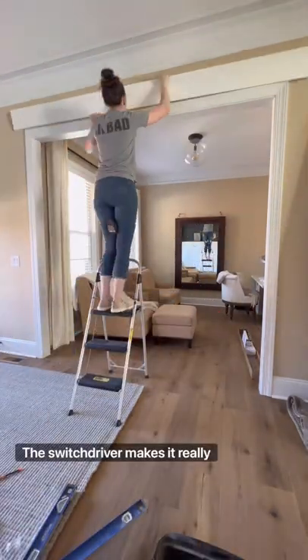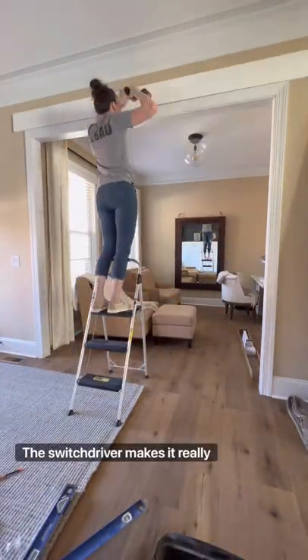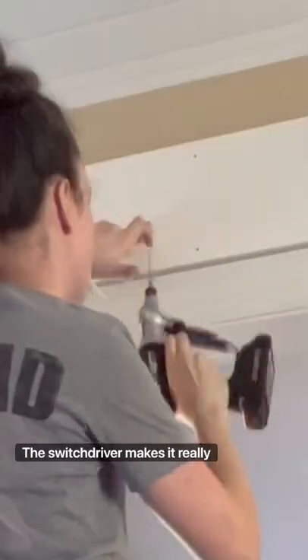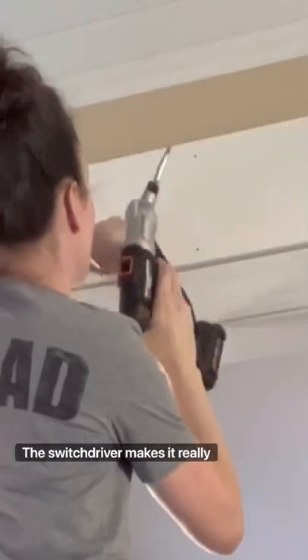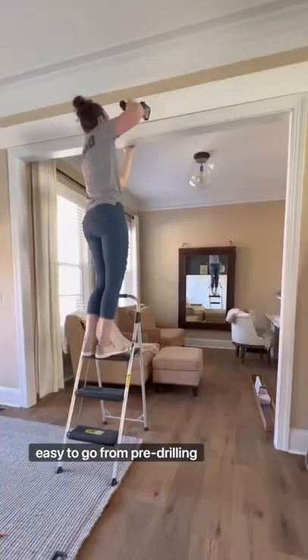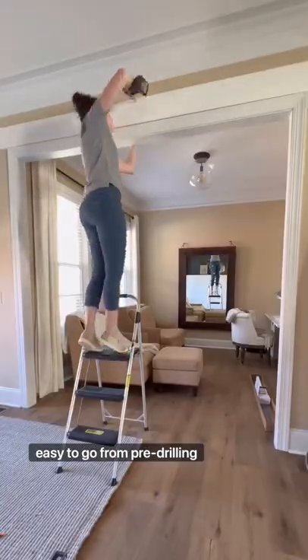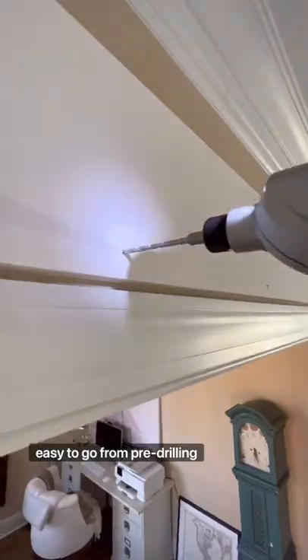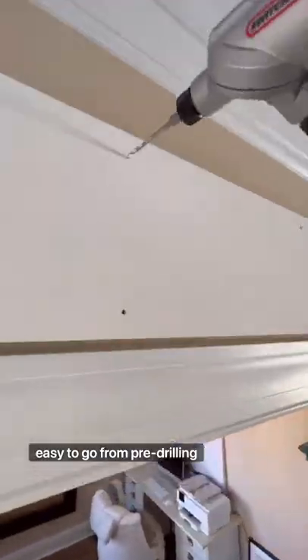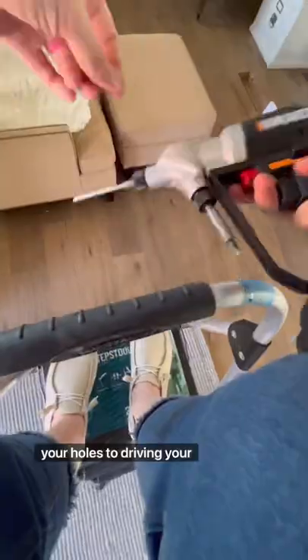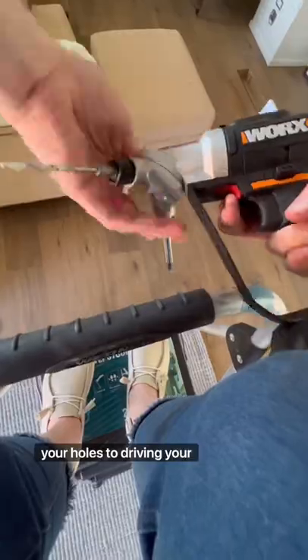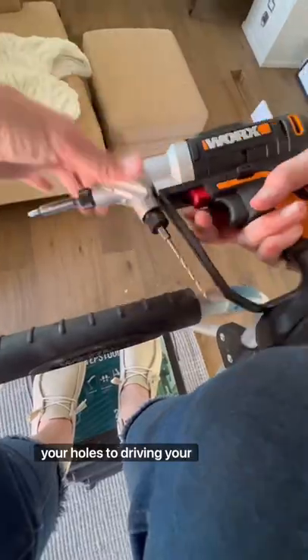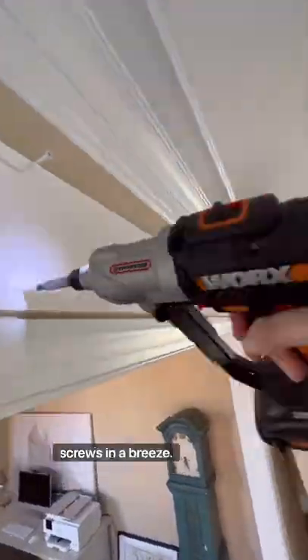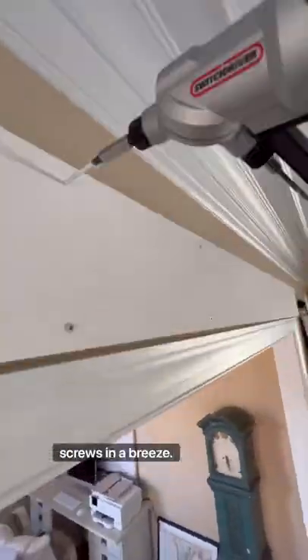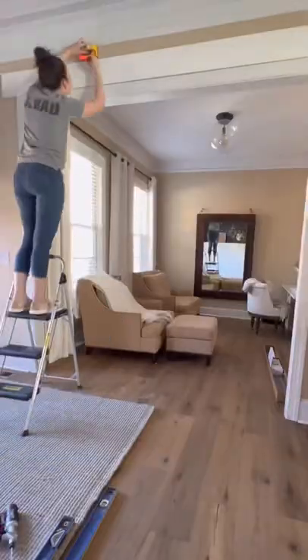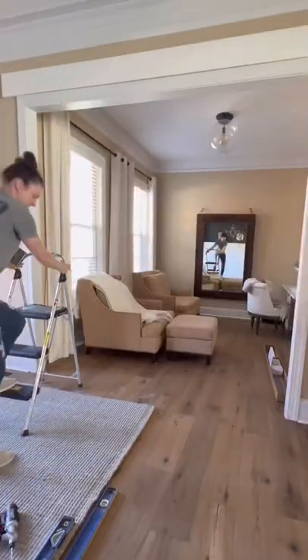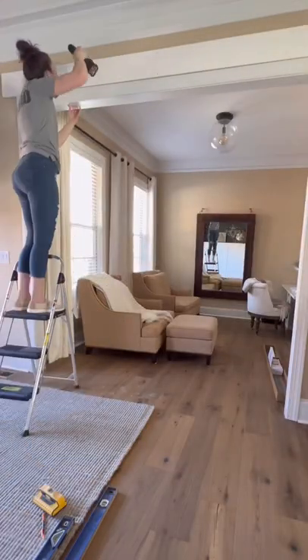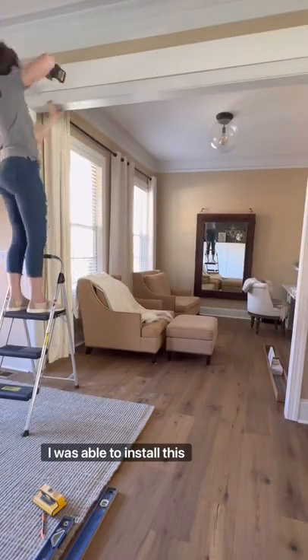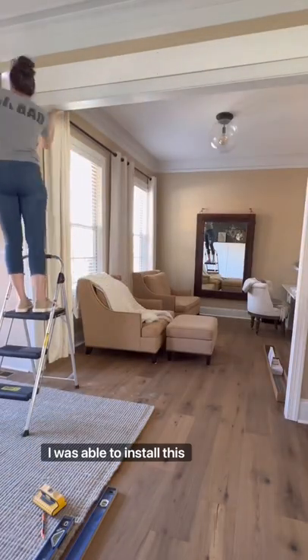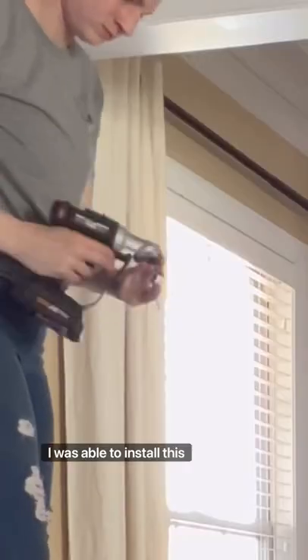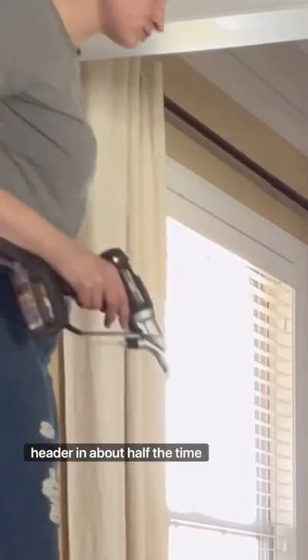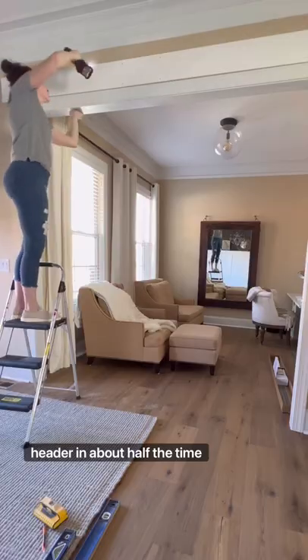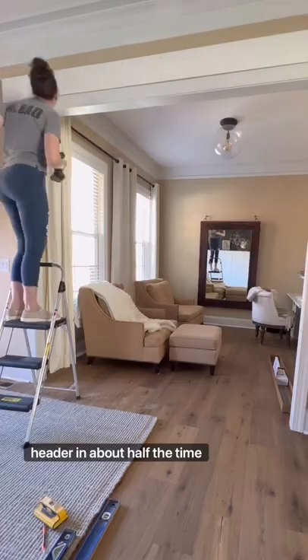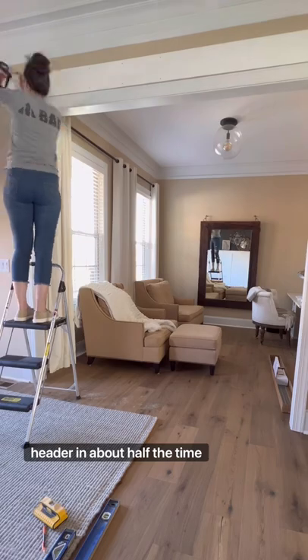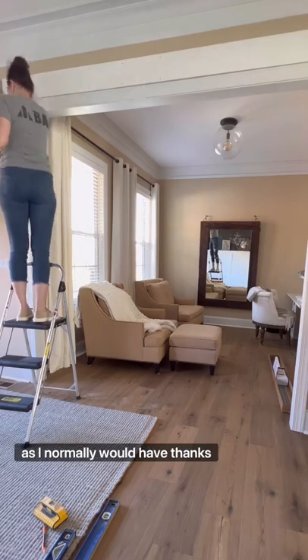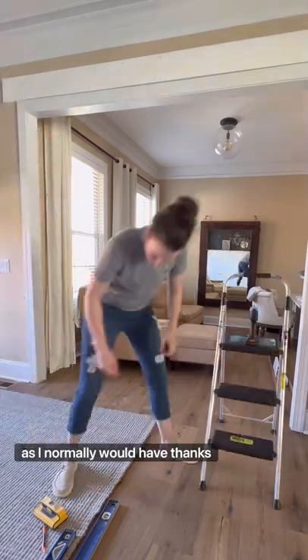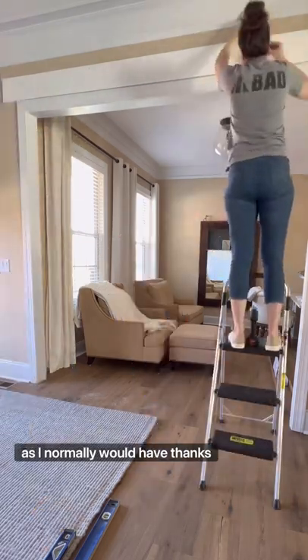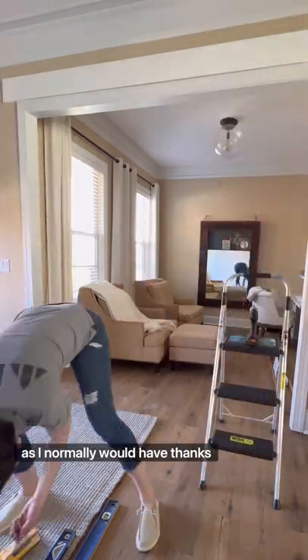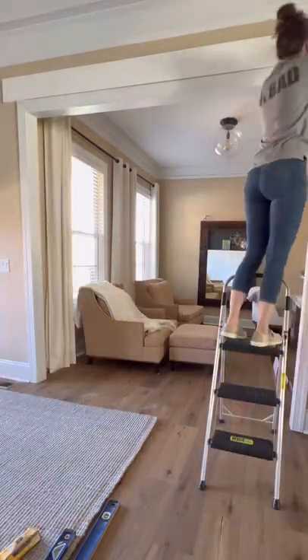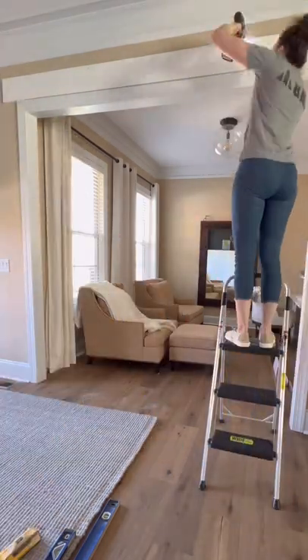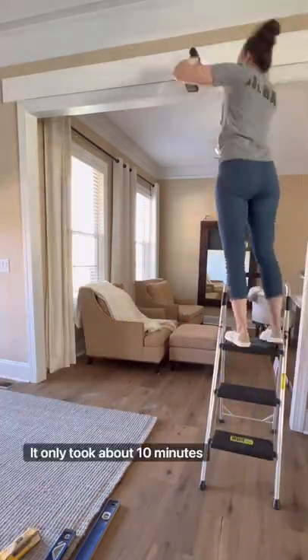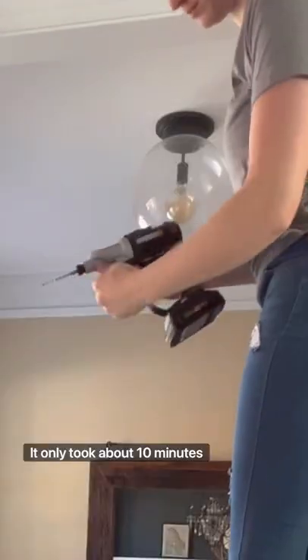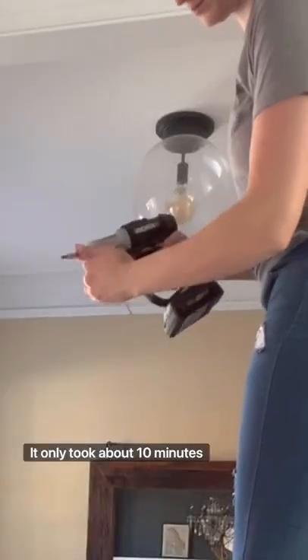The switch driver makes it really easy to go from pre-drilling your holes to driving your screws in a breeze. I was able to install this header in about half the time as I normally would have — thanks to the switch driver, it only took about 10 minutes.